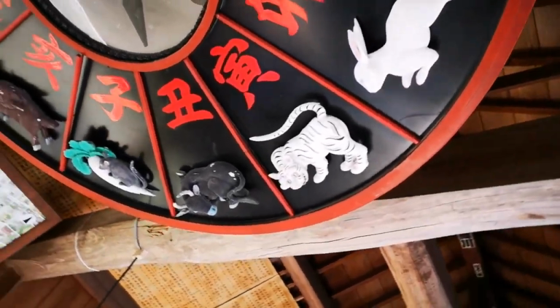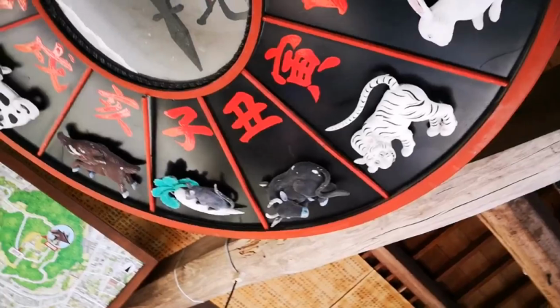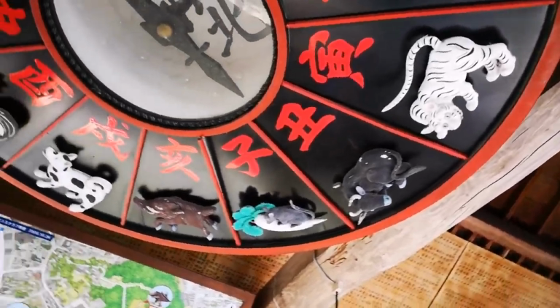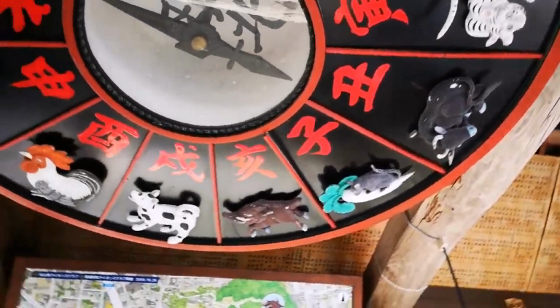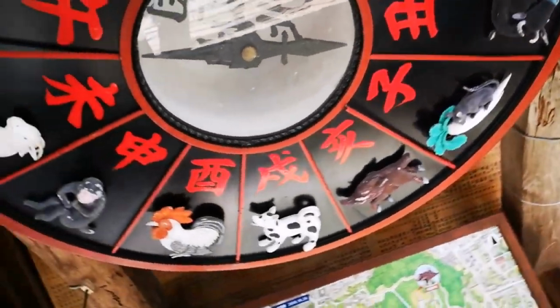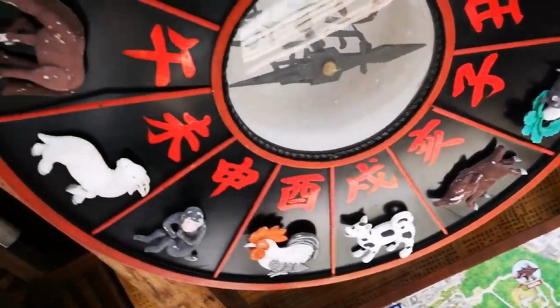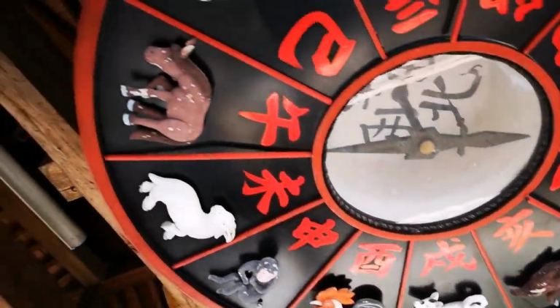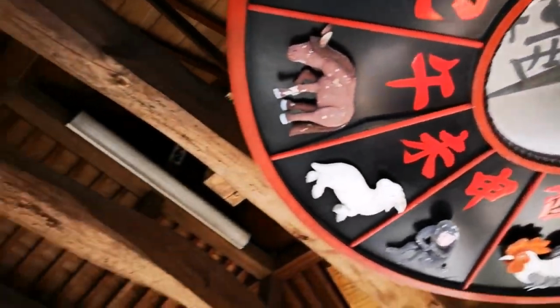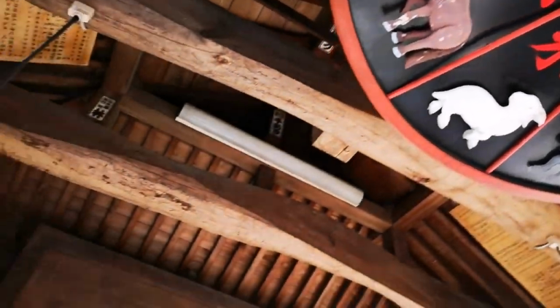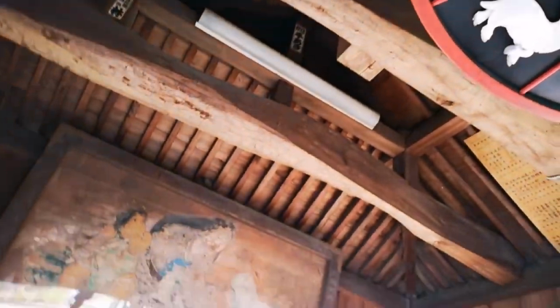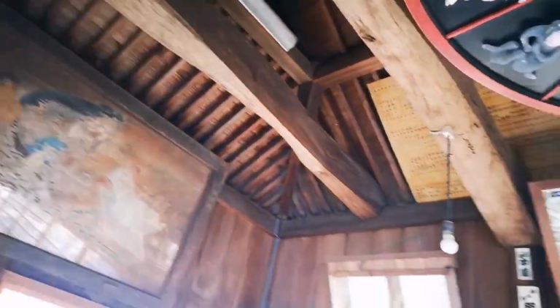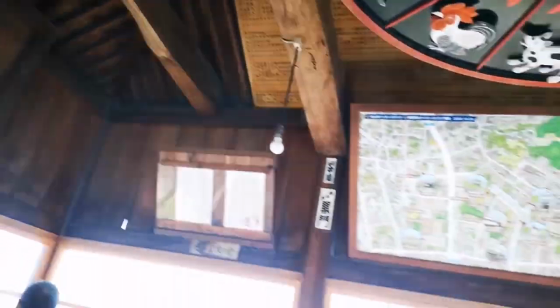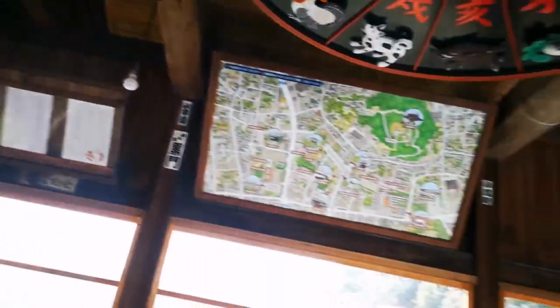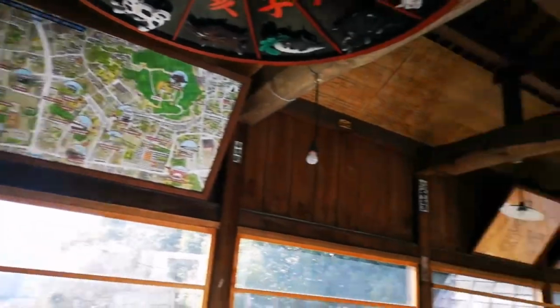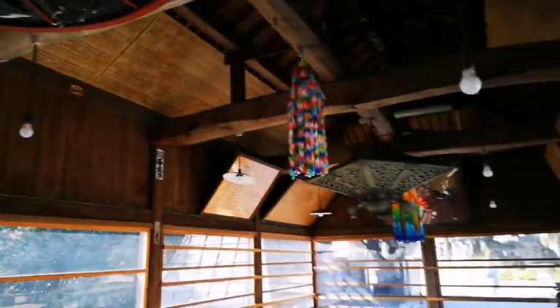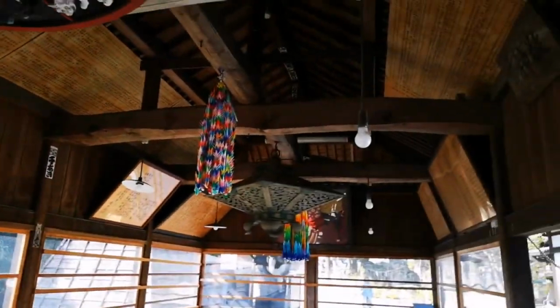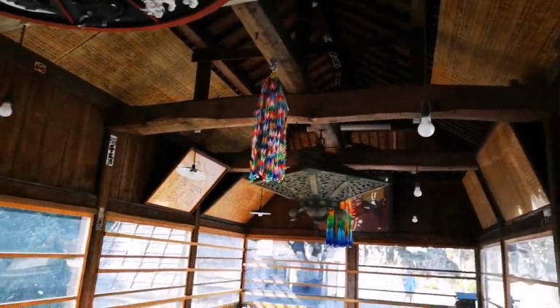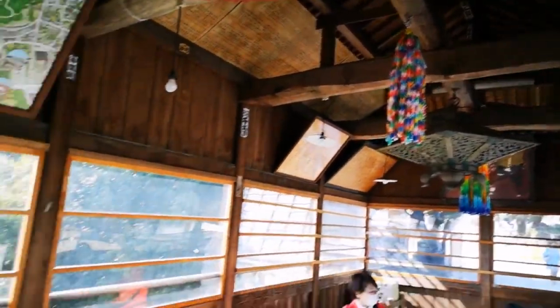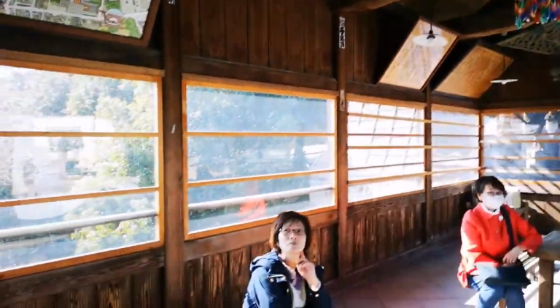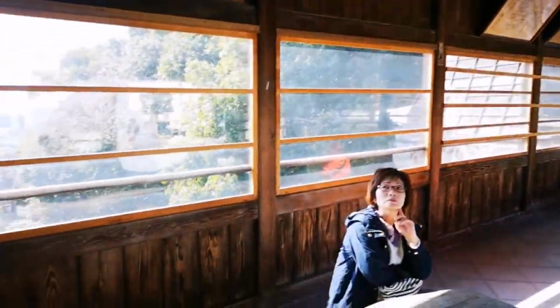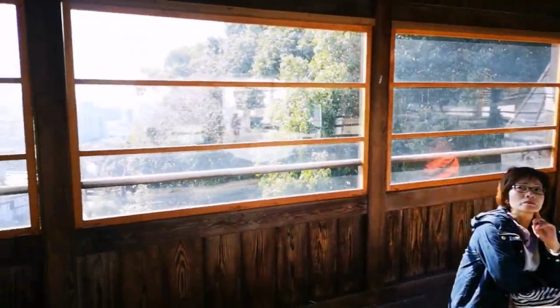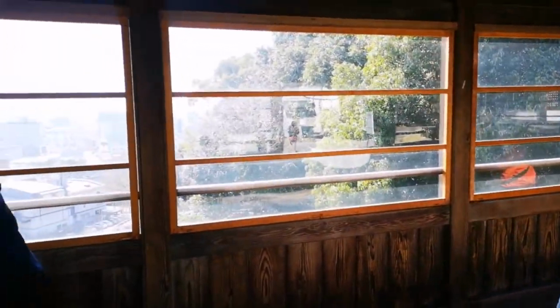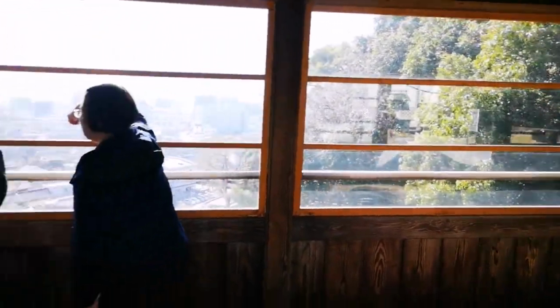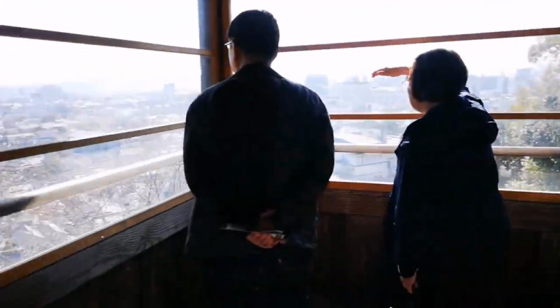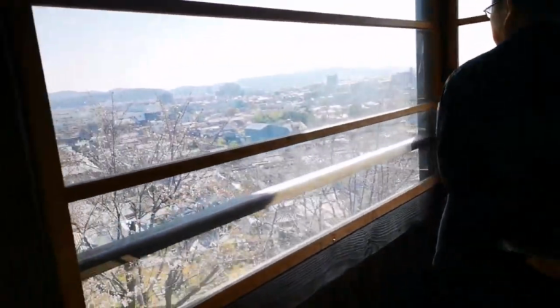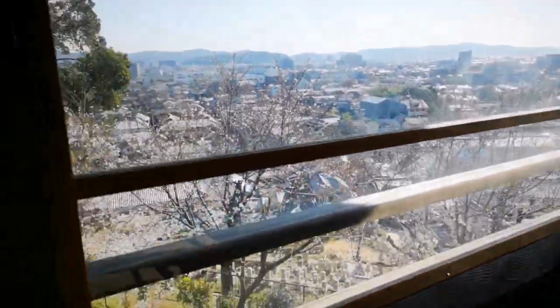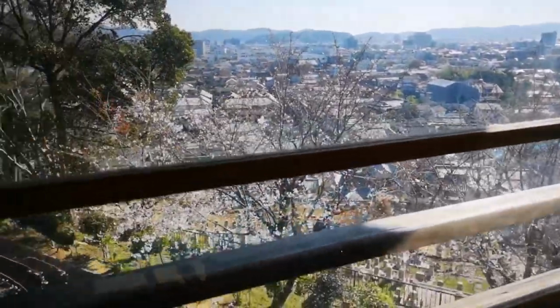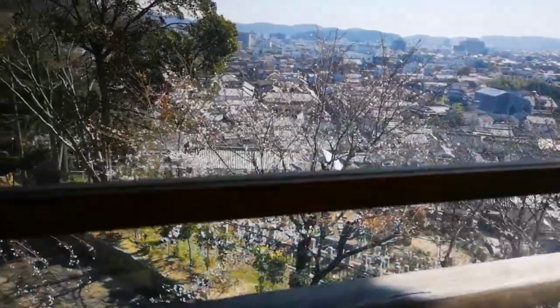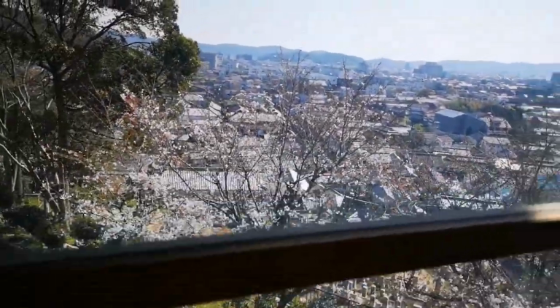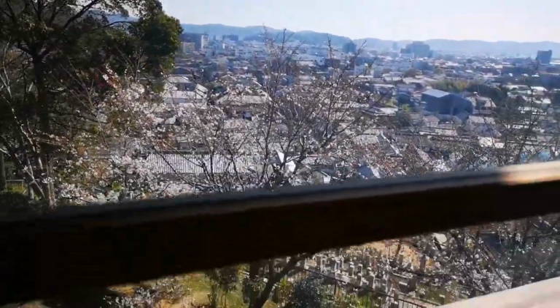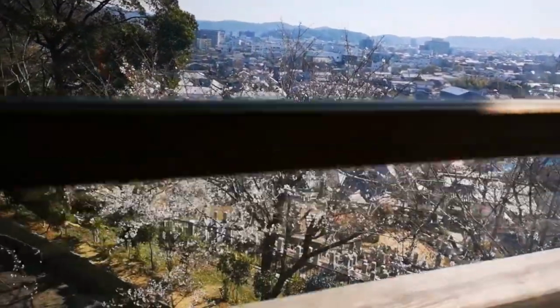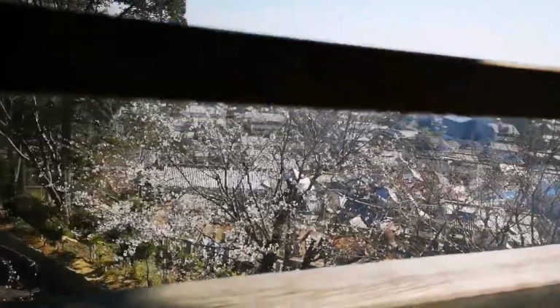See the Chinese horoscope here and the ceiling of this beautiful building — such a nice view over the city of Kurashiki.